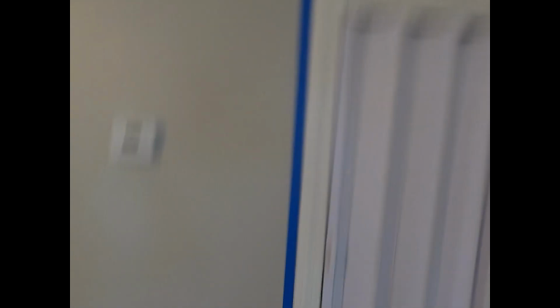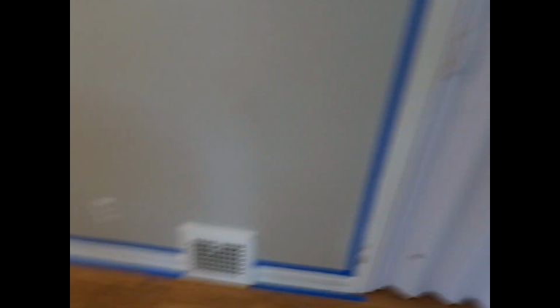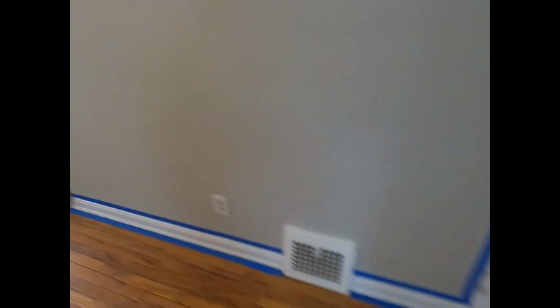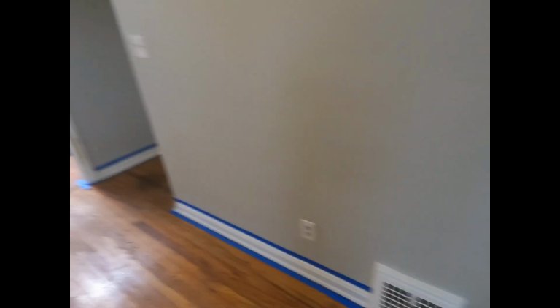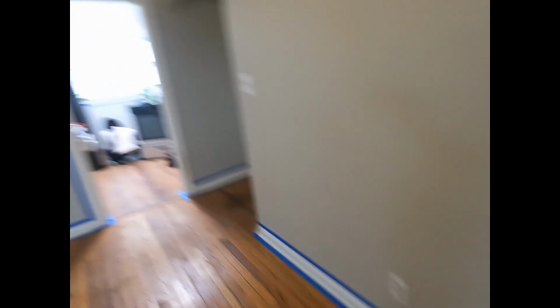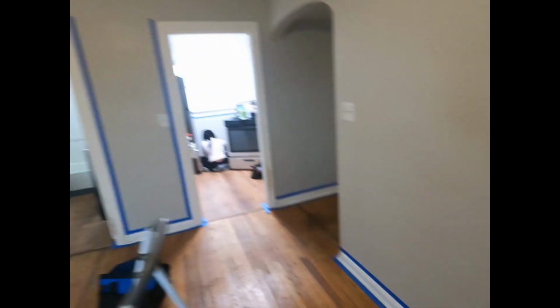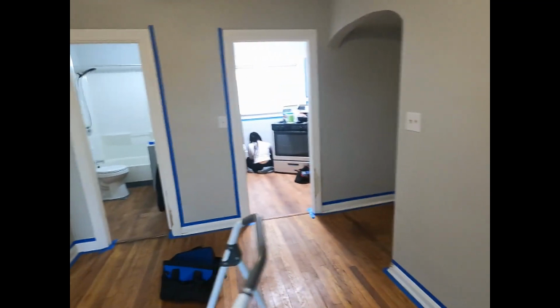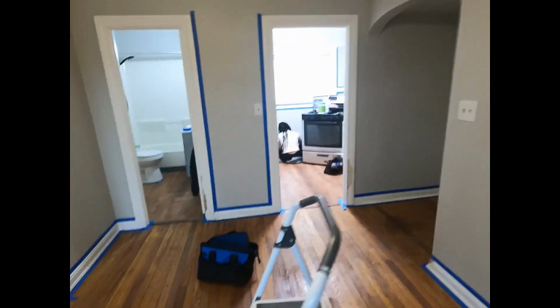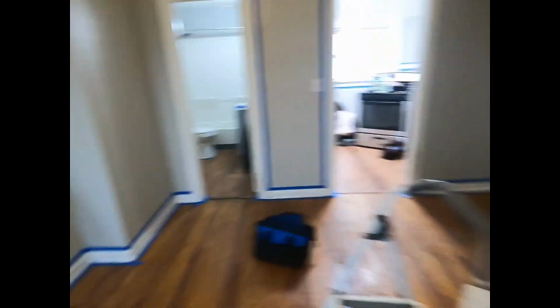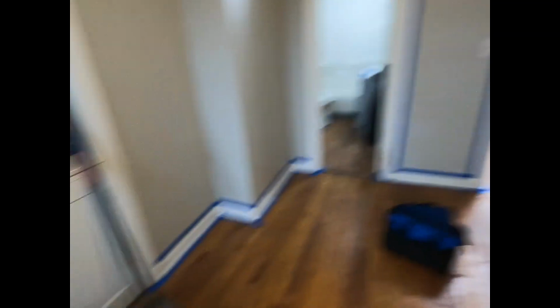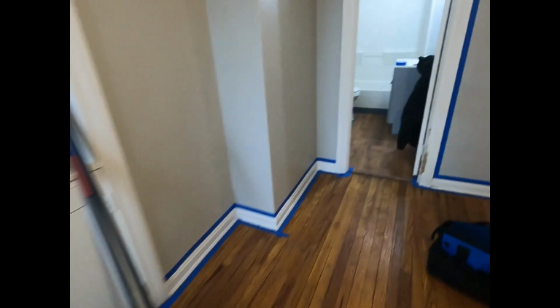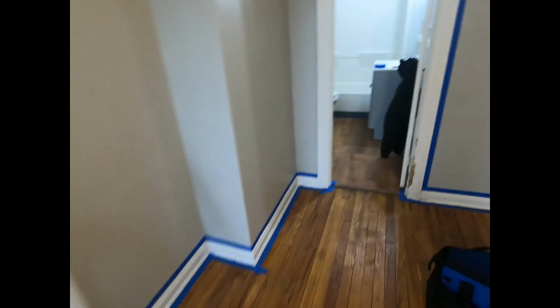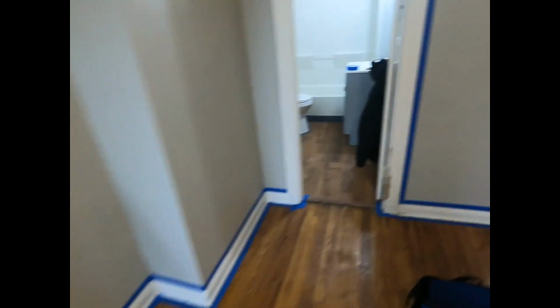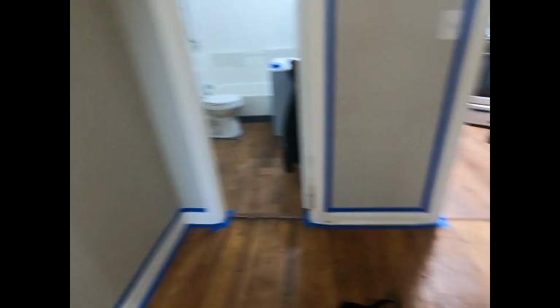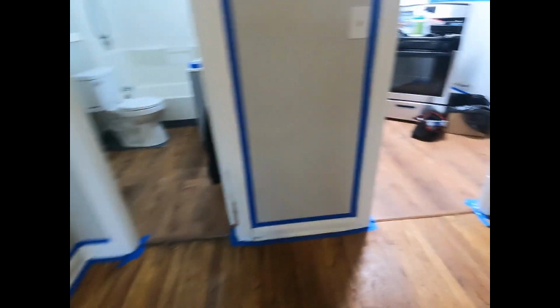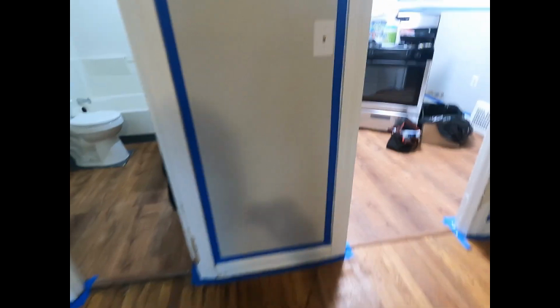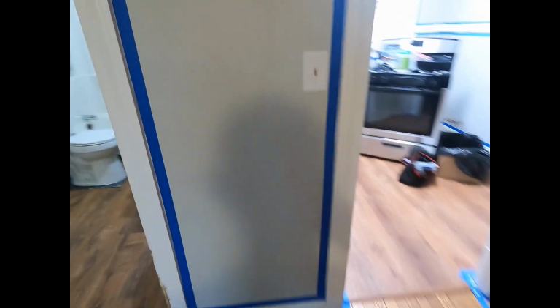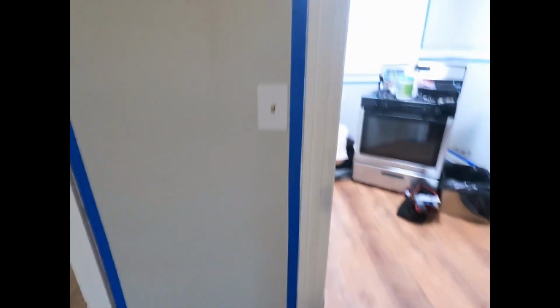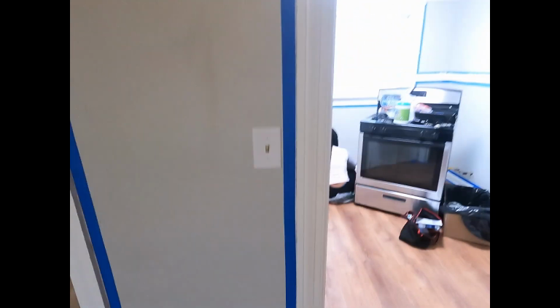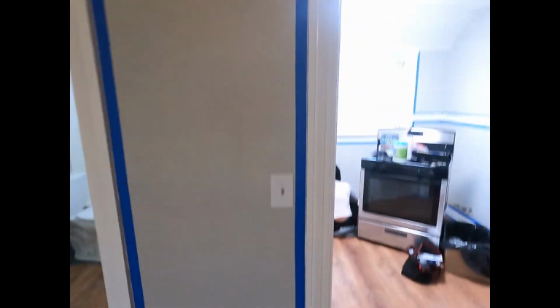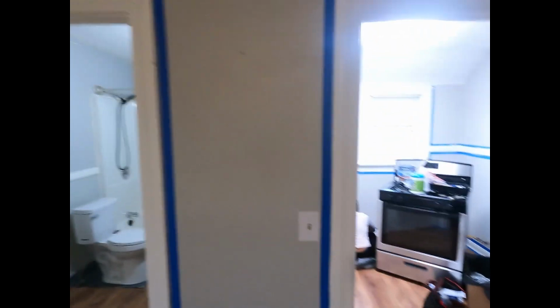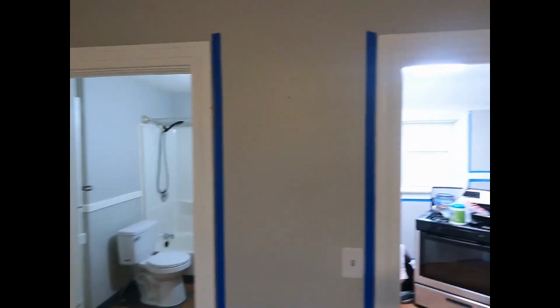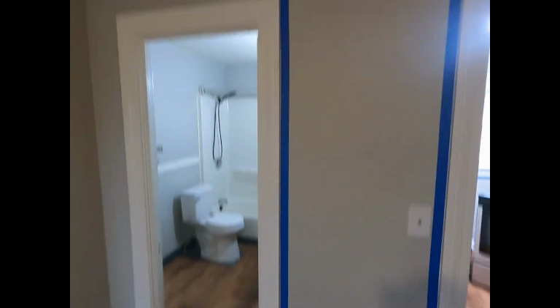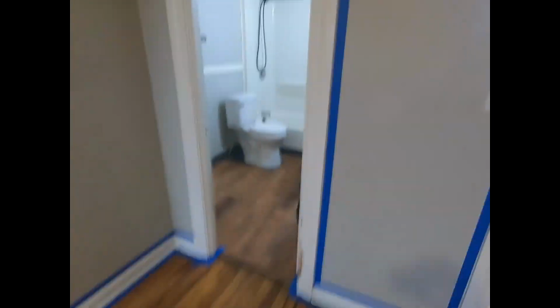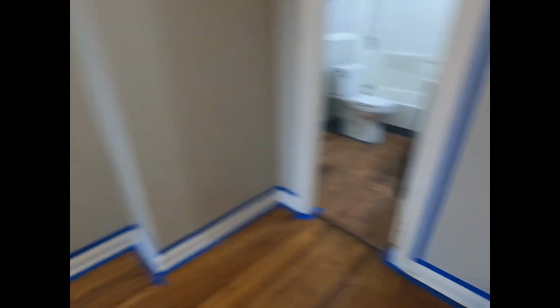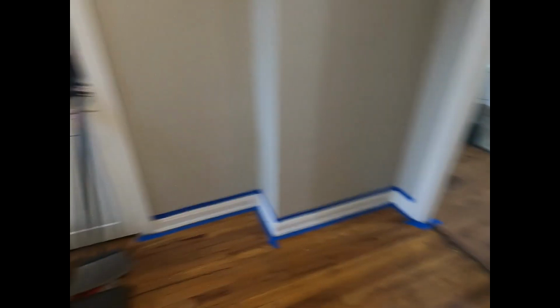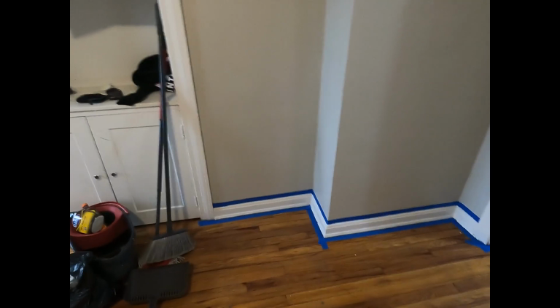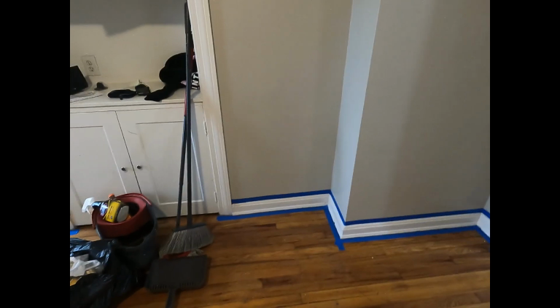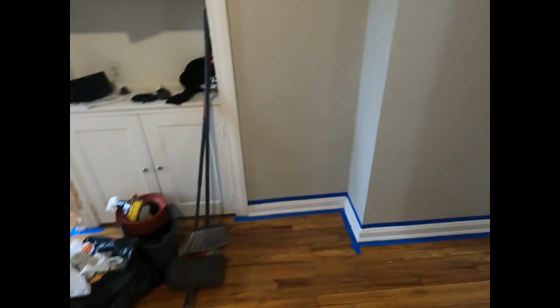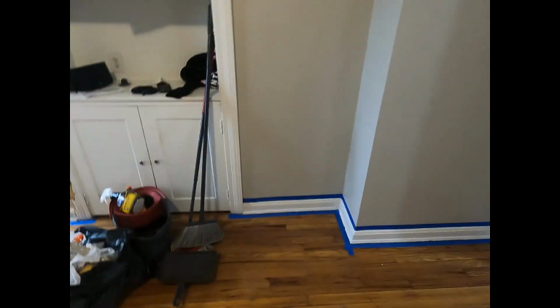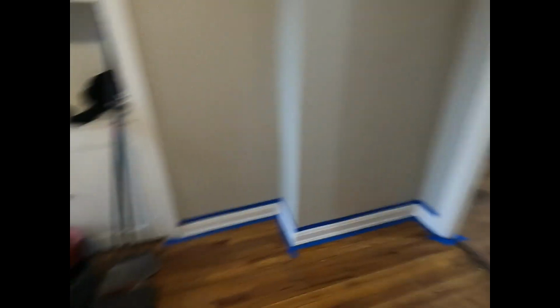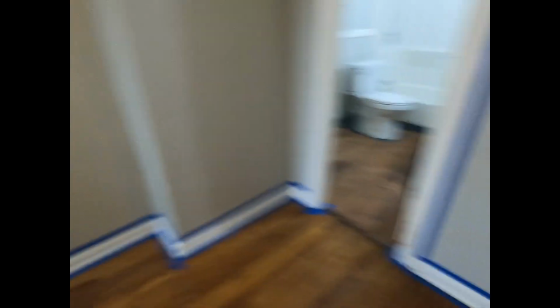You know, get all the trim basically taped off so we don't get paint on the floor or on the walls. So that's how we do it — to get a nice clean result with the trim.